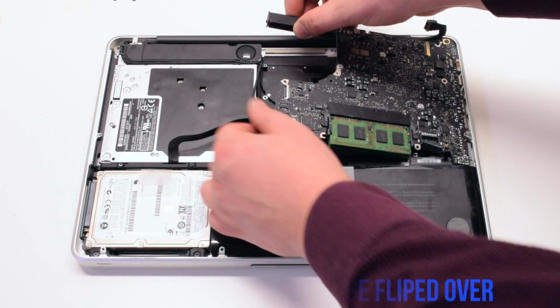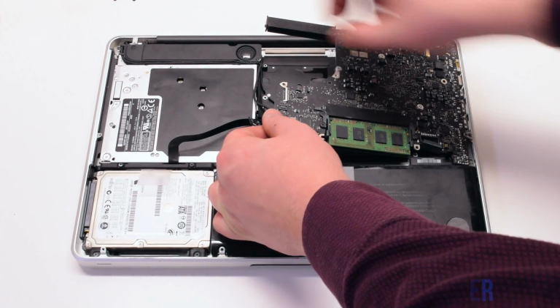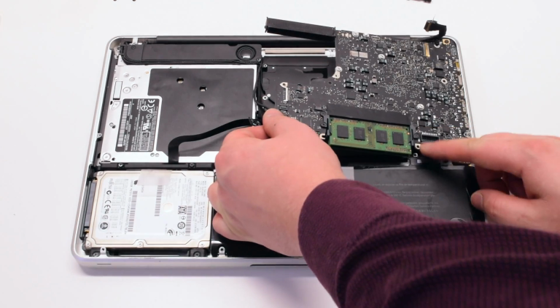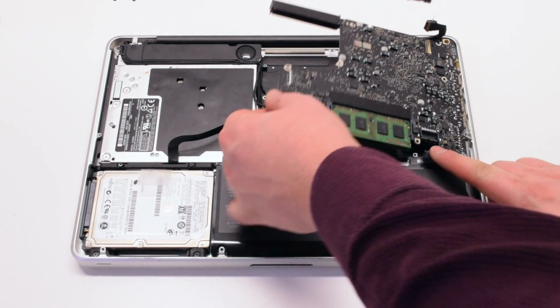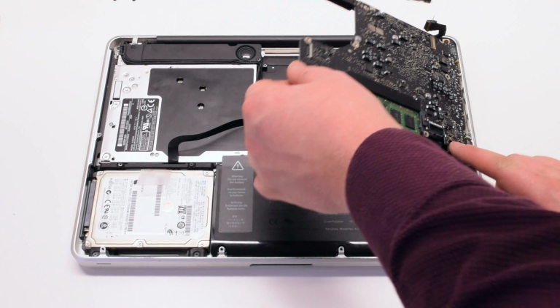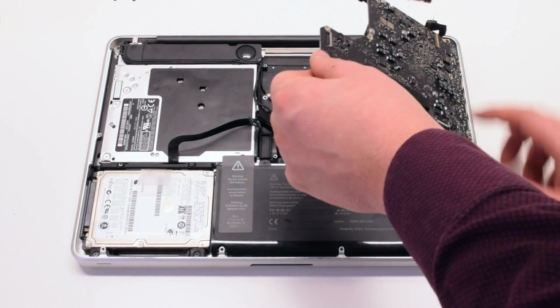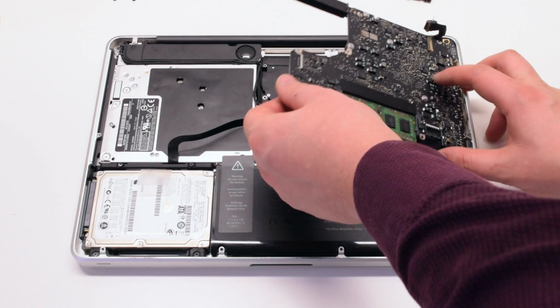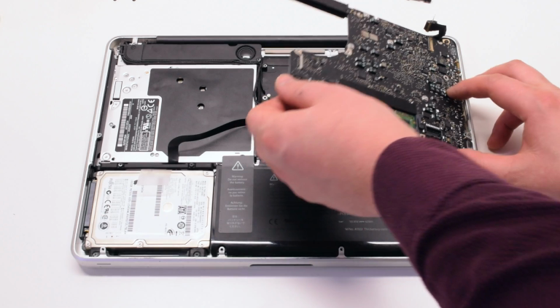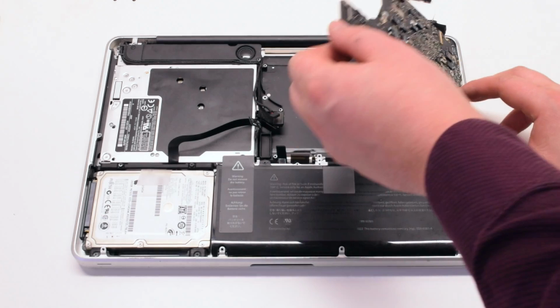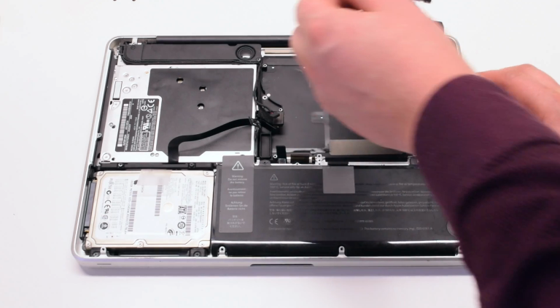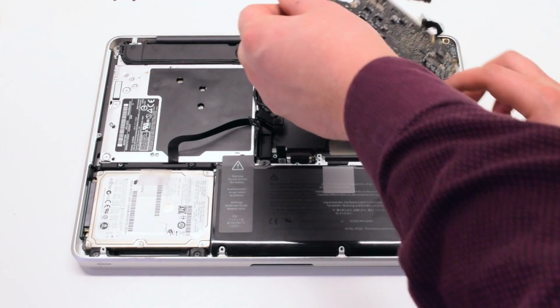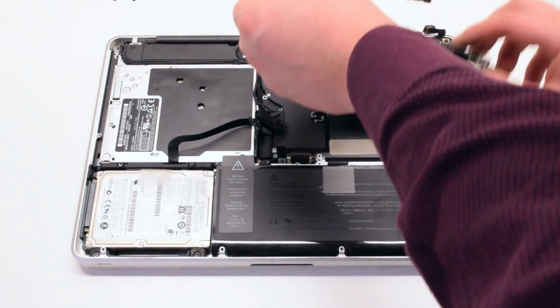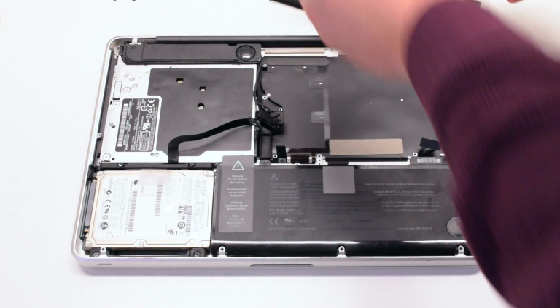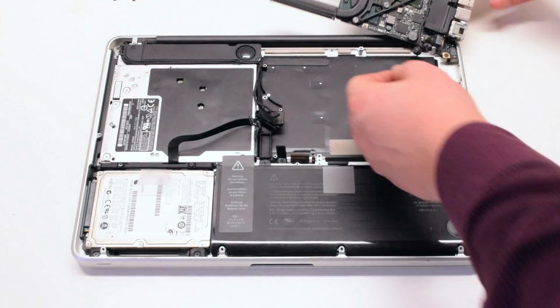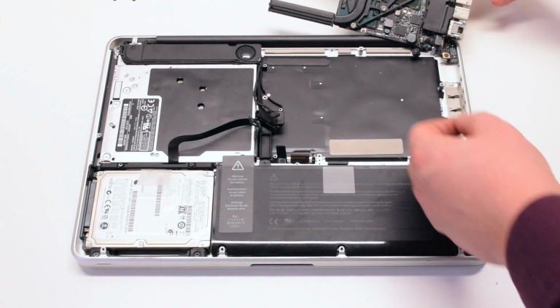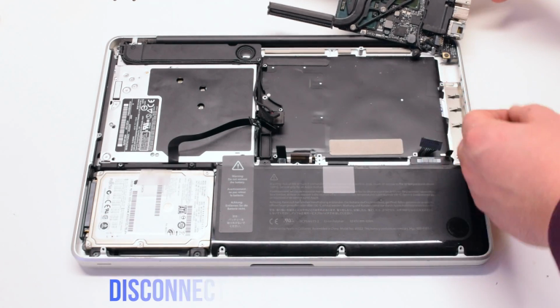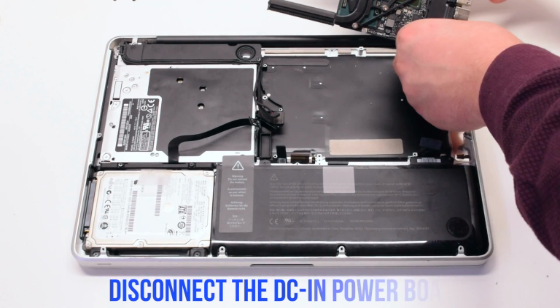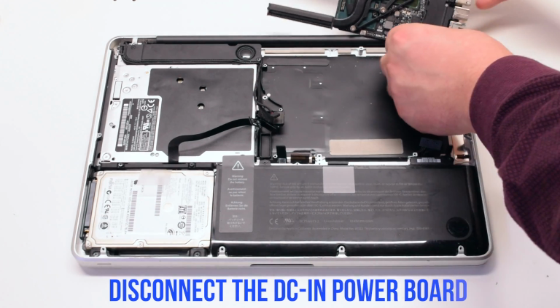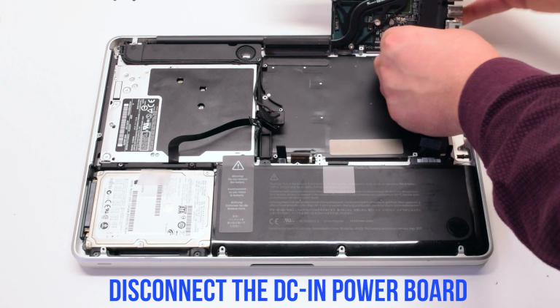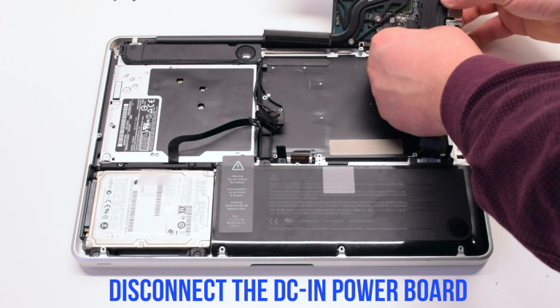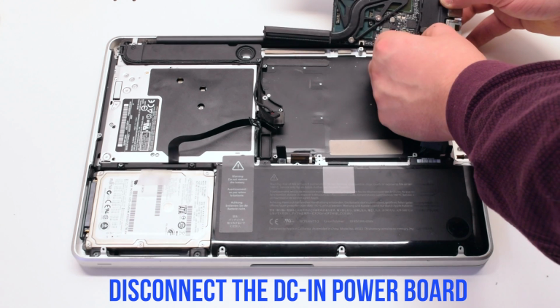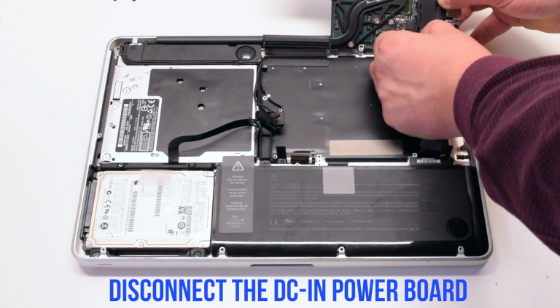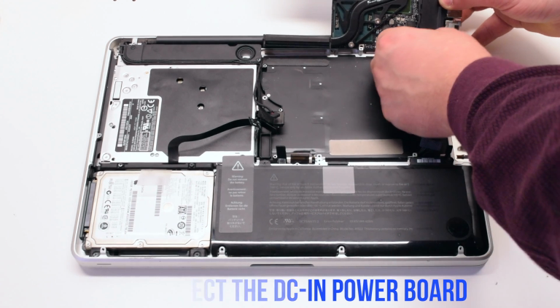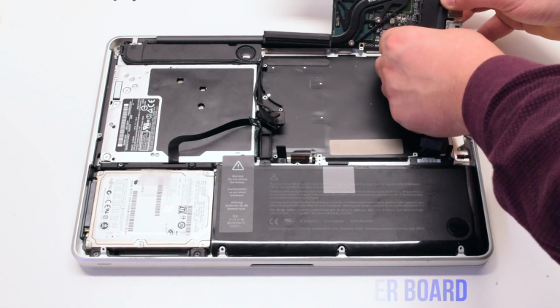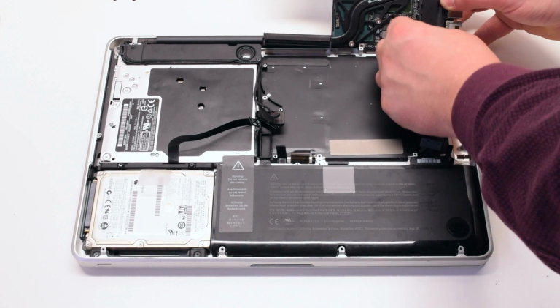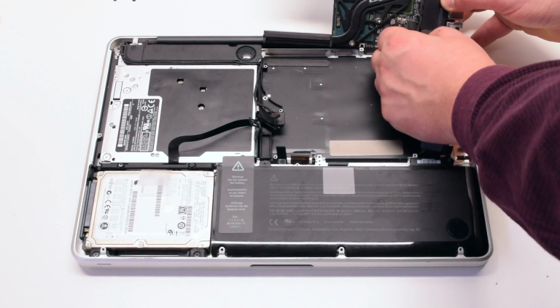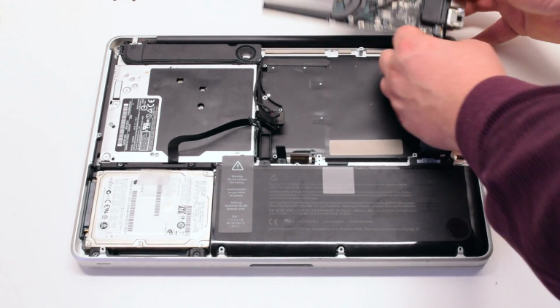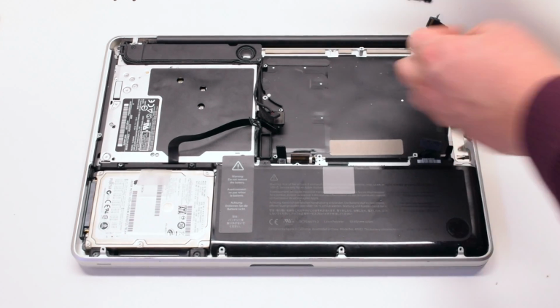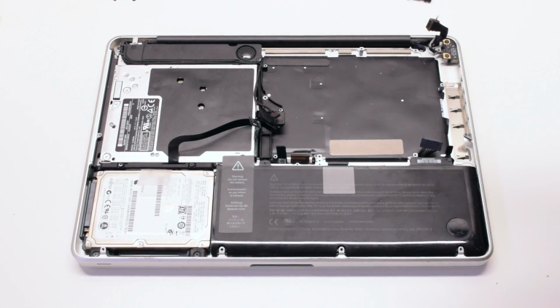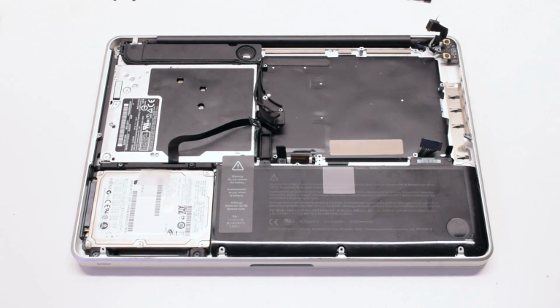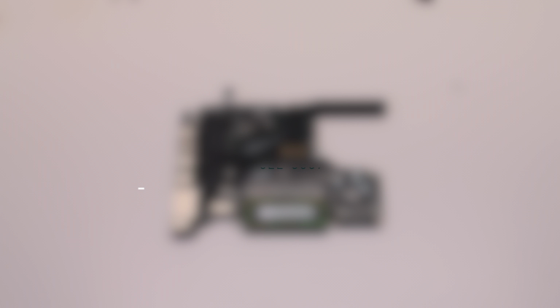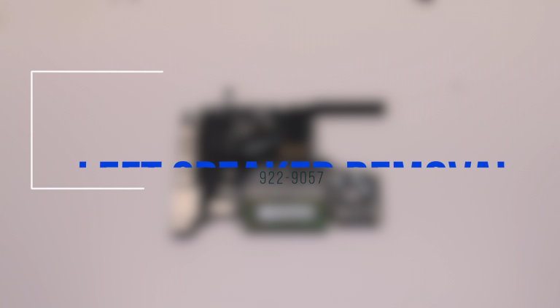You can now lift up on the logic board, but be careful — there is one more connection. Flip it over and disconnect the DCN power board. The logic board is now free.